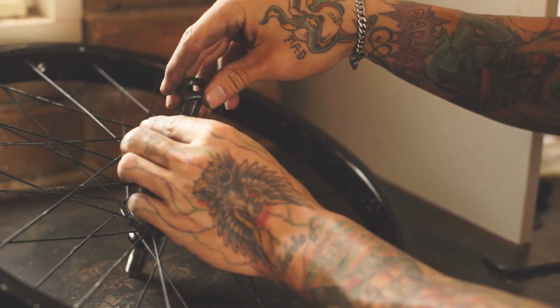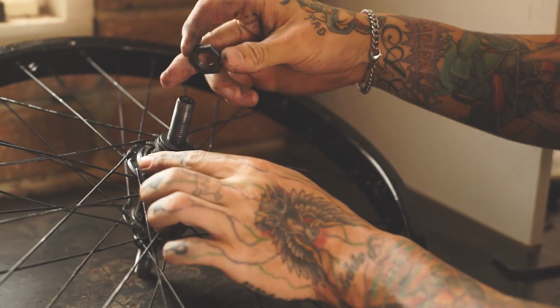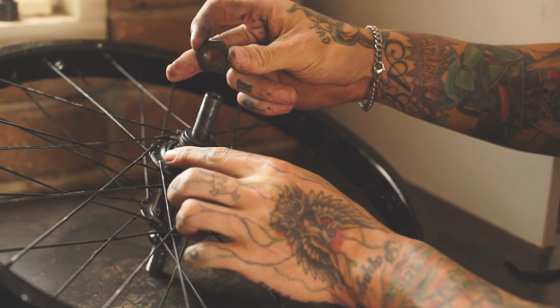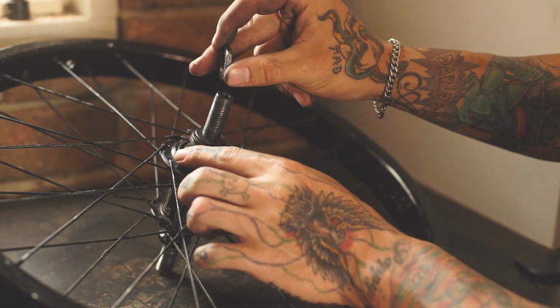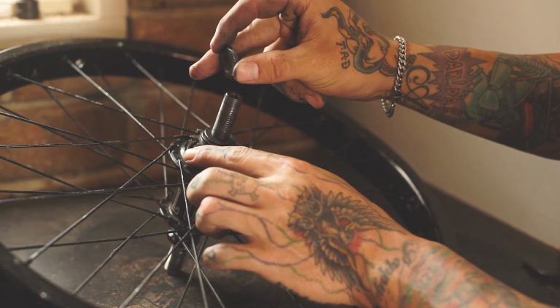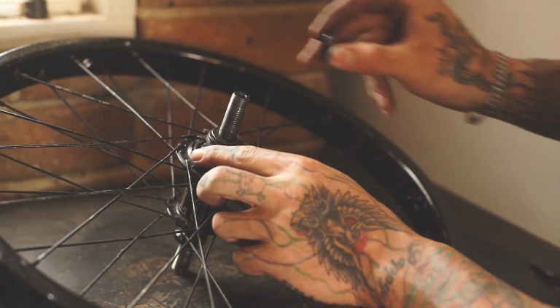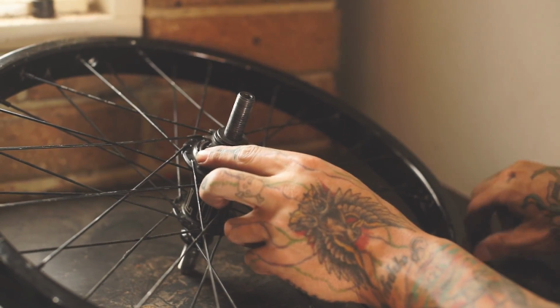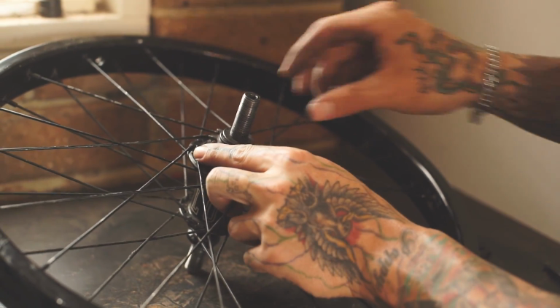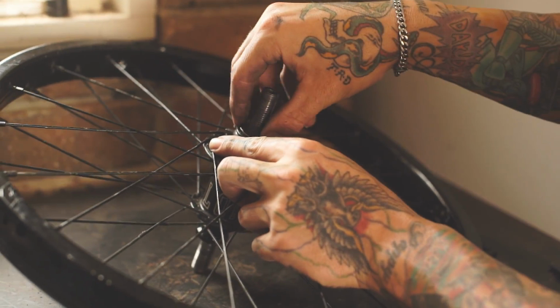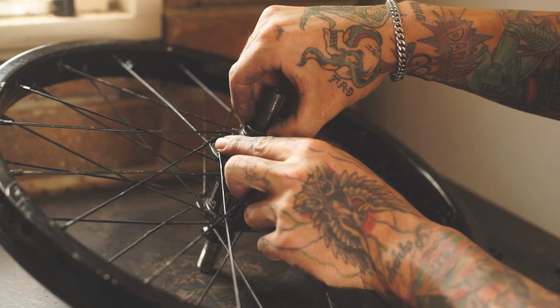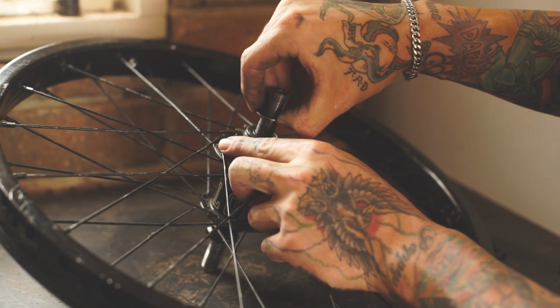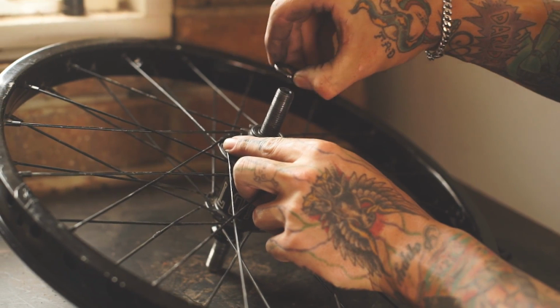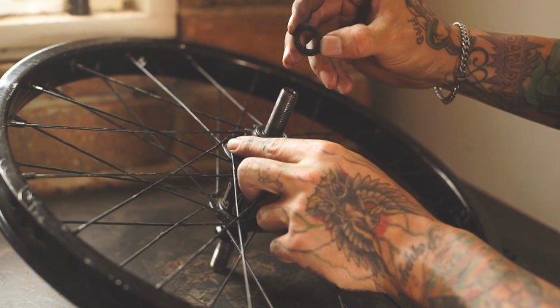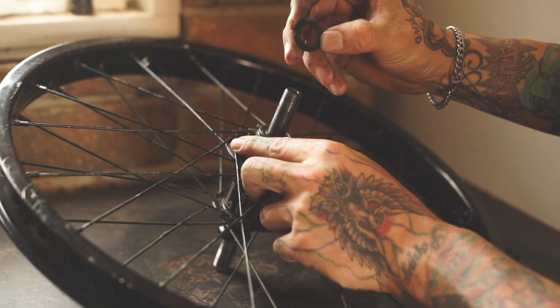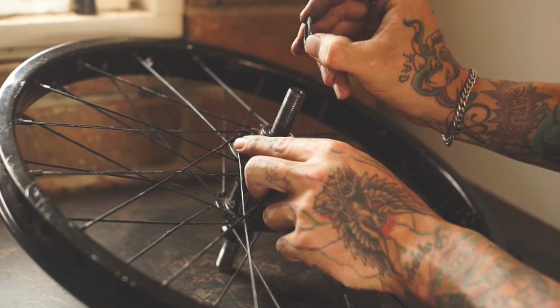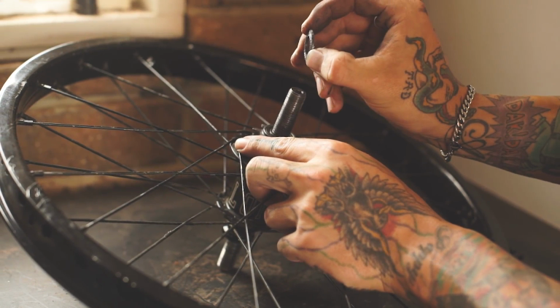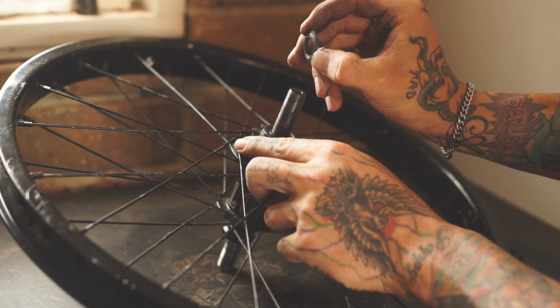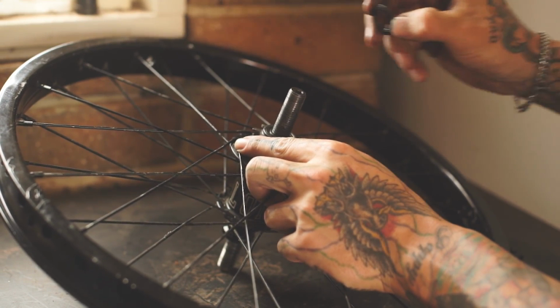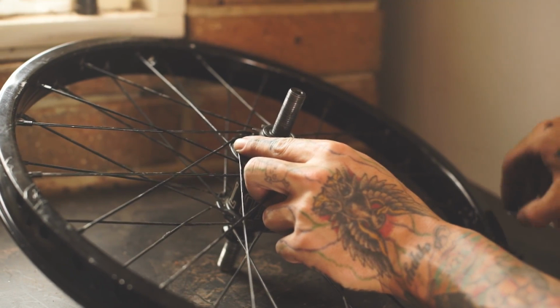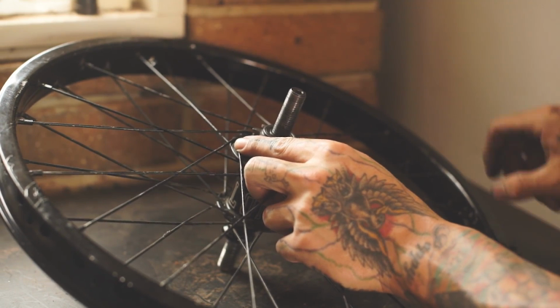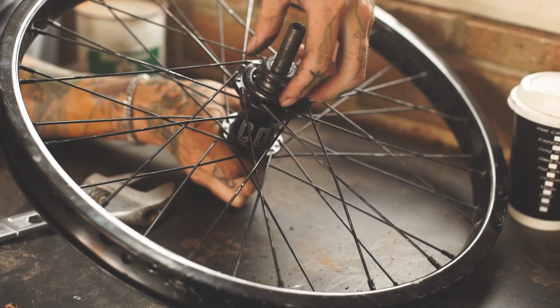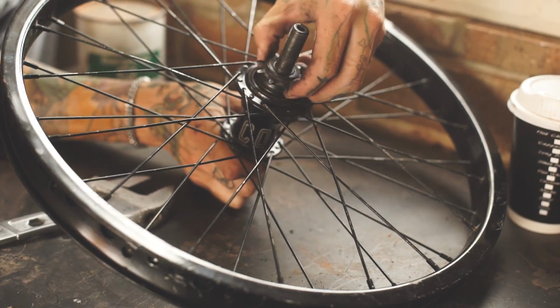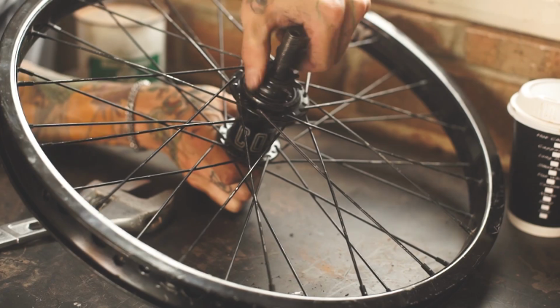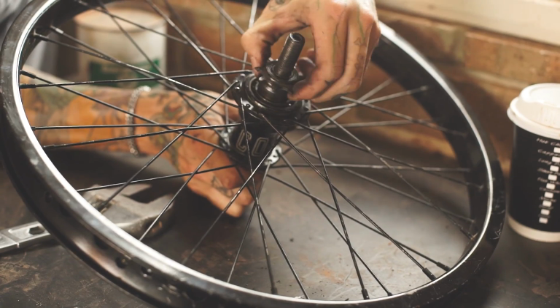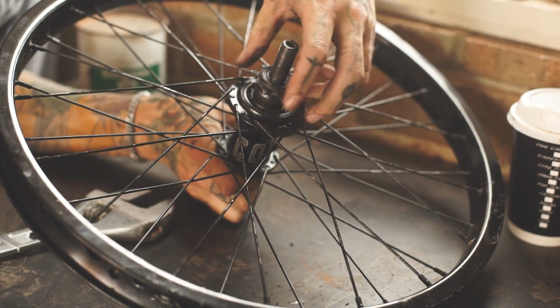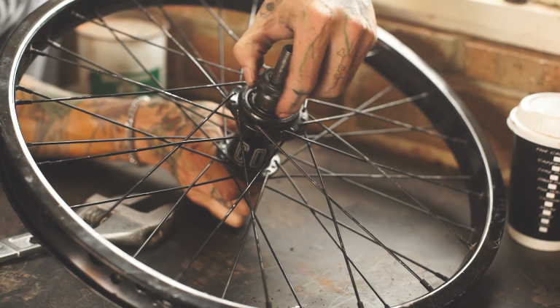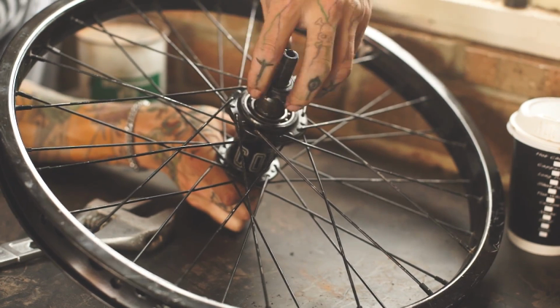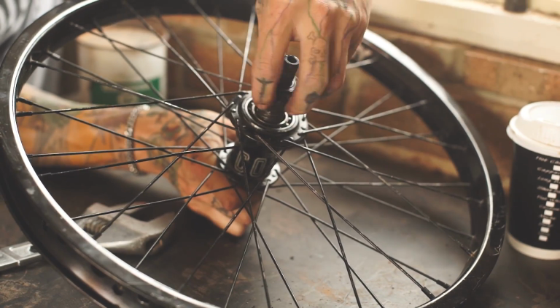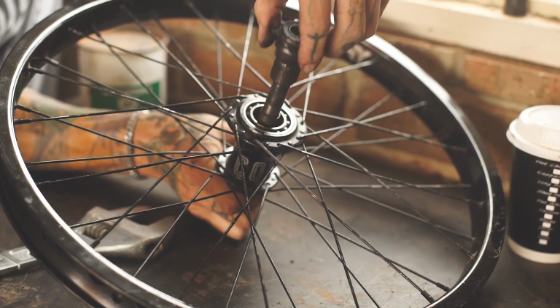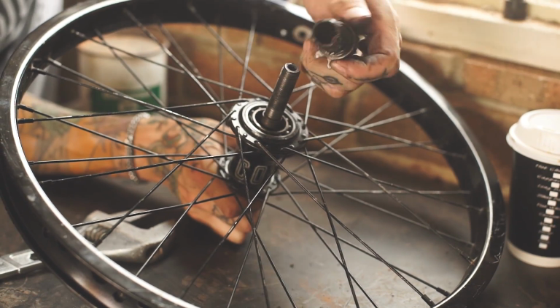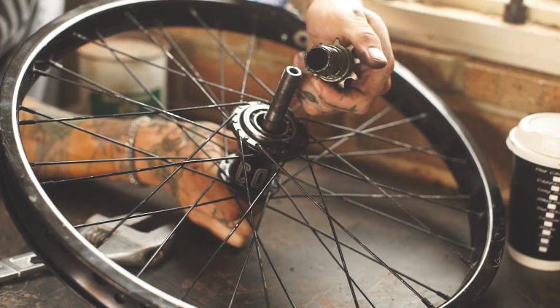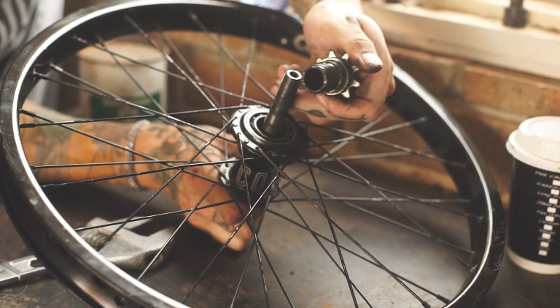Once you've completely removed the cone nut, remove the dome washer. With a slight twist and a pulling action you'll be able to remove the driver from the hub.